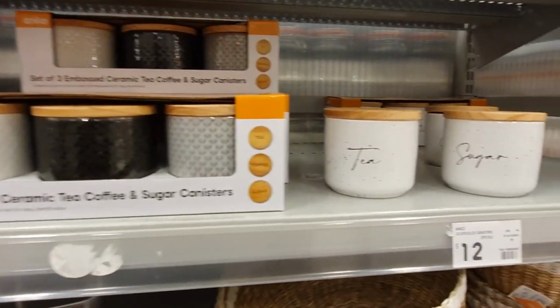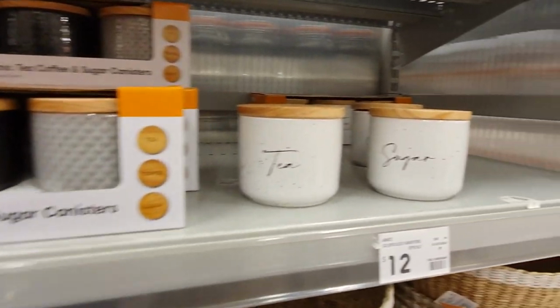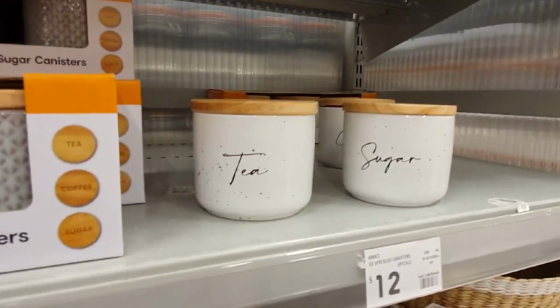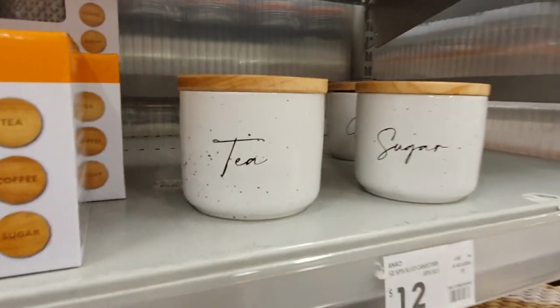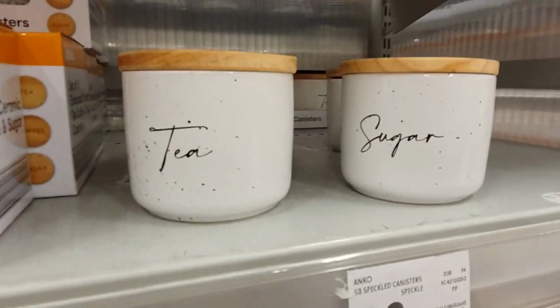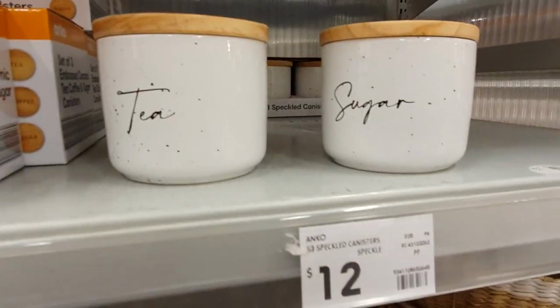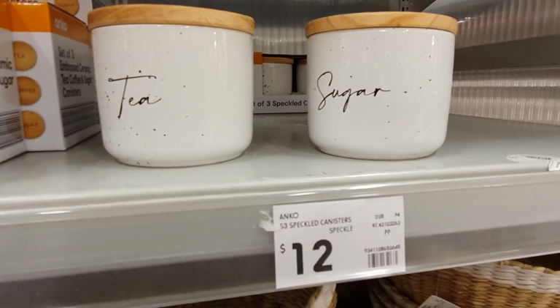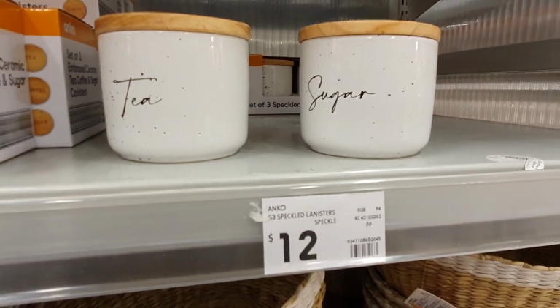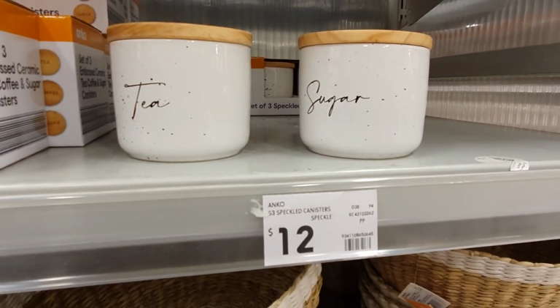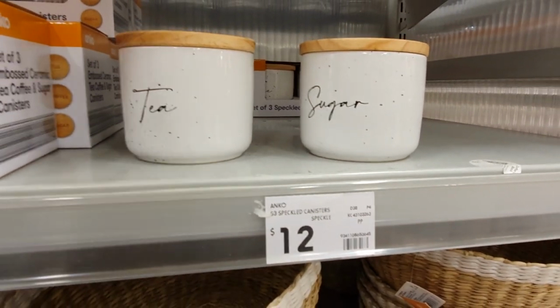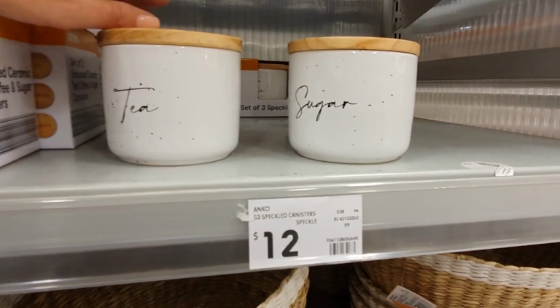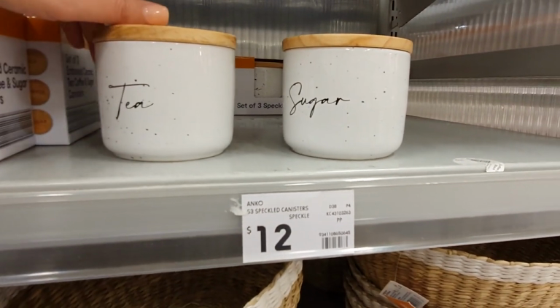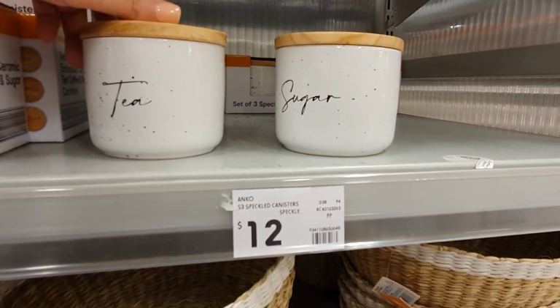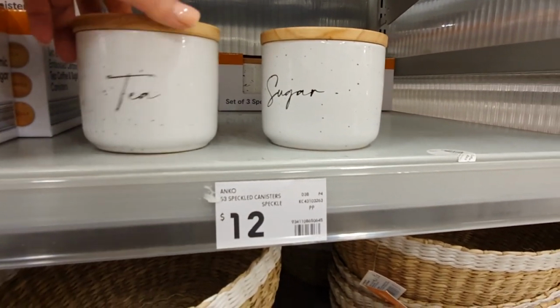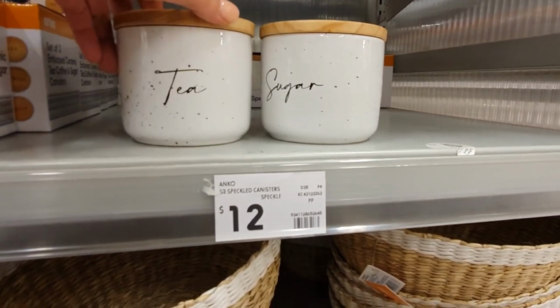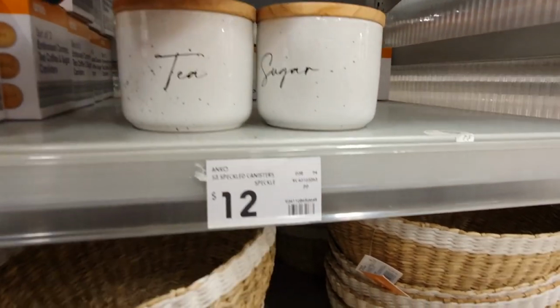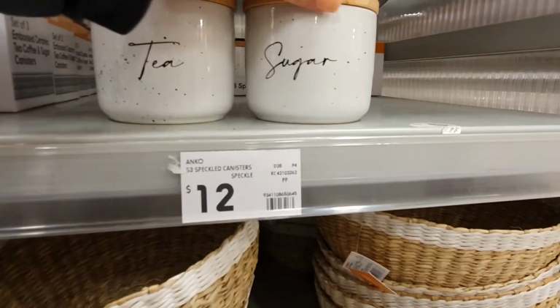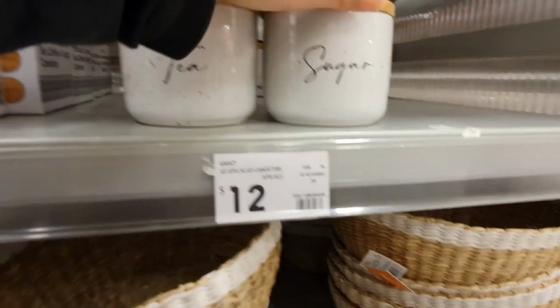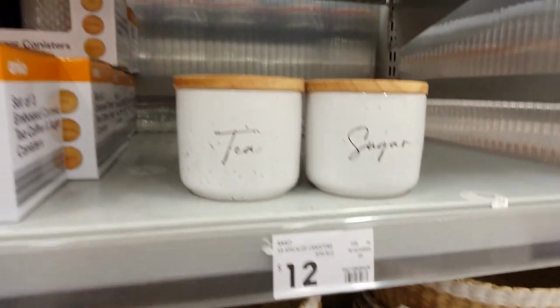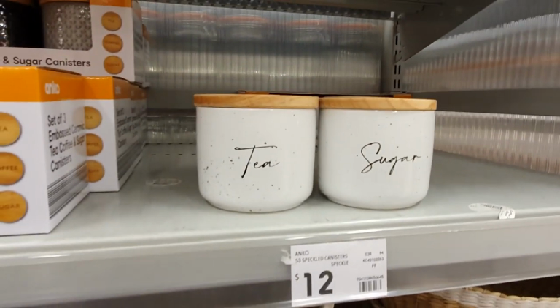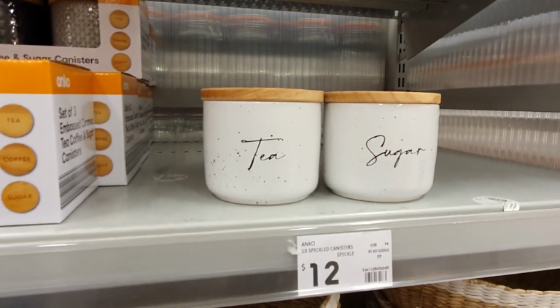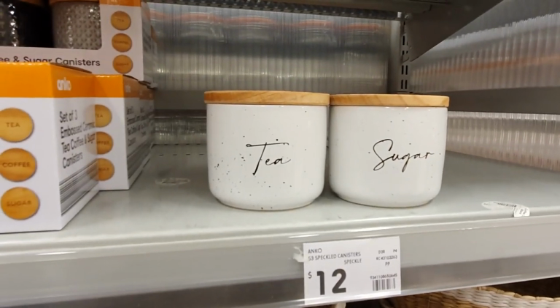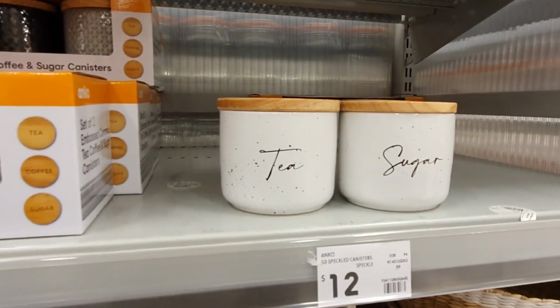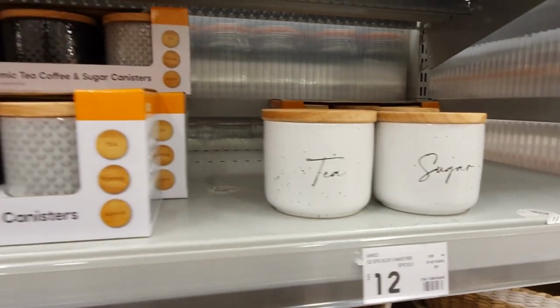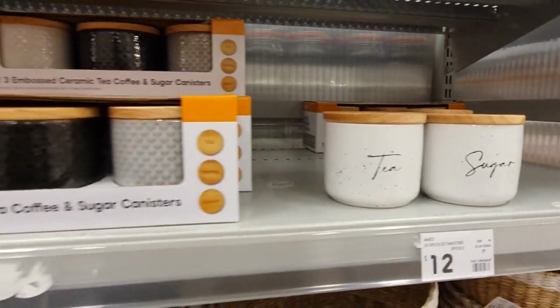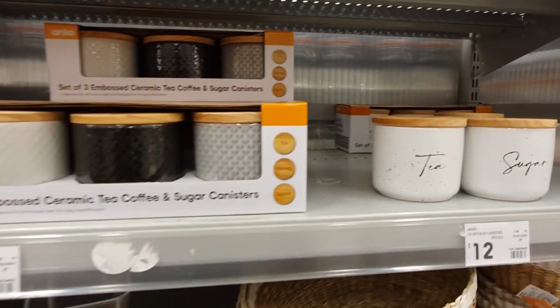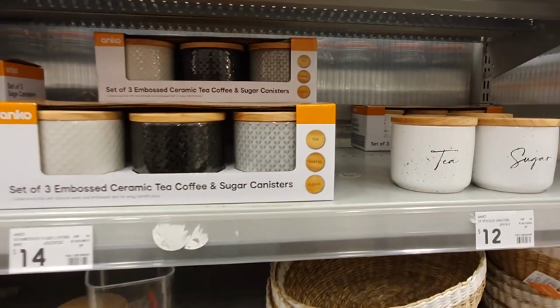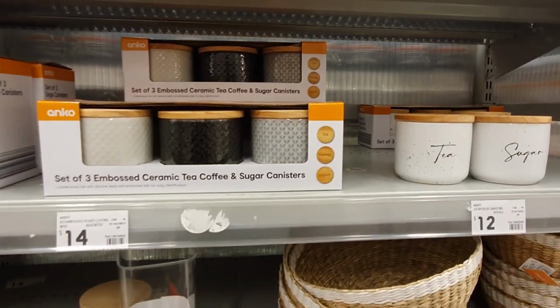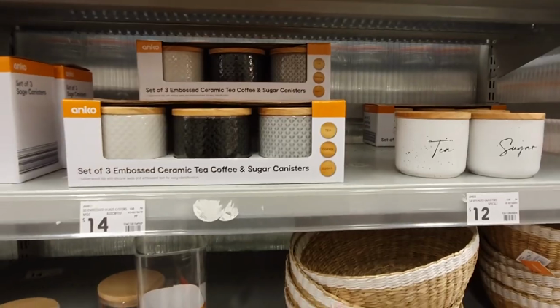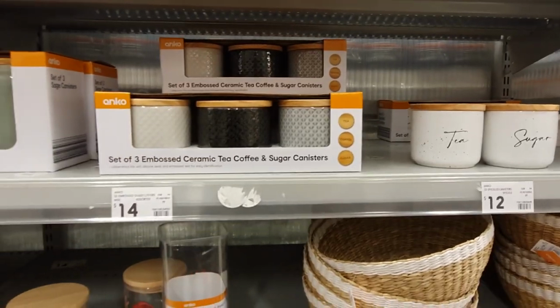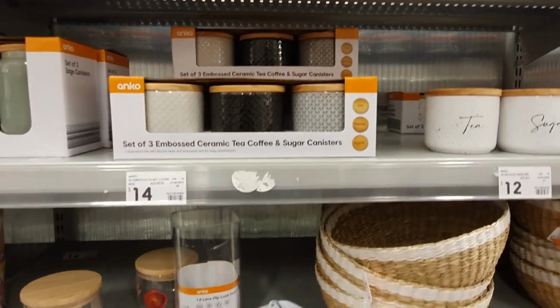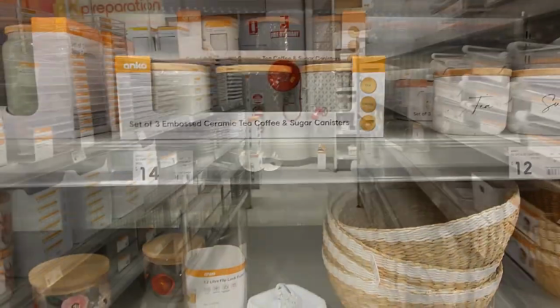These coffee and tea canisters also come in a set of three and they also have the same bamboo top. I don't usually like things that have writing on them like this but I thought these were actually pretty cute. I really like the speckled design and I think the writing actually works really well with the look.